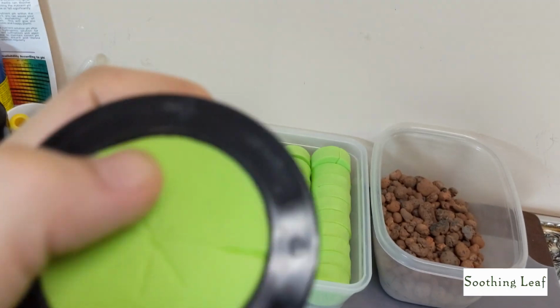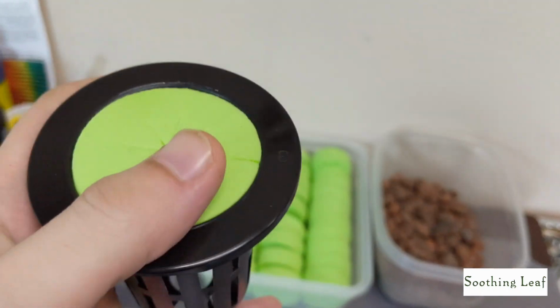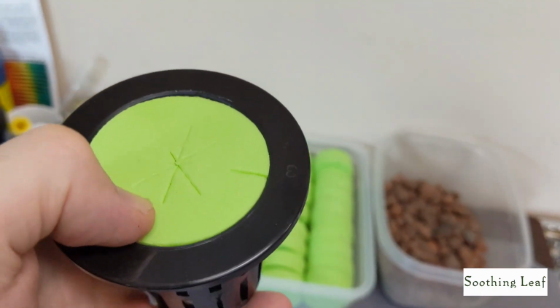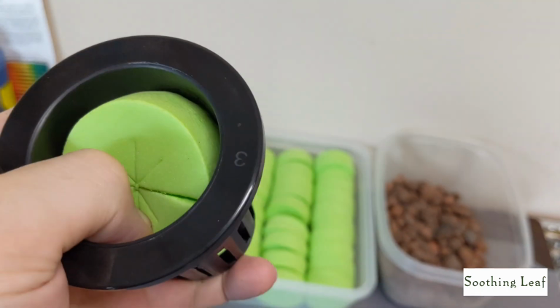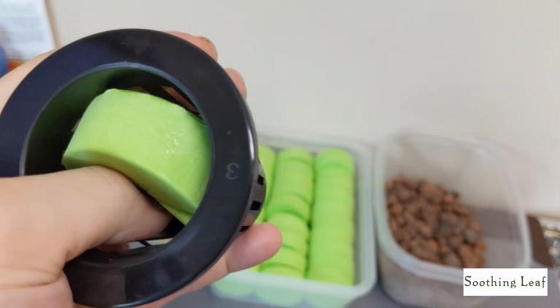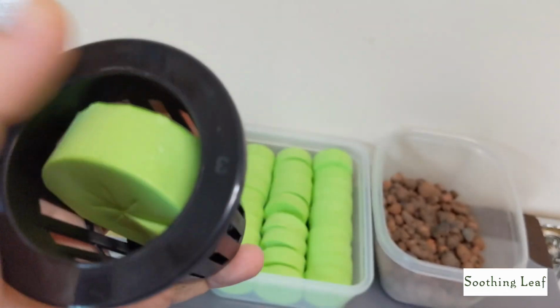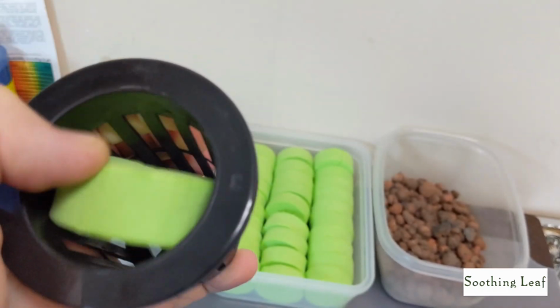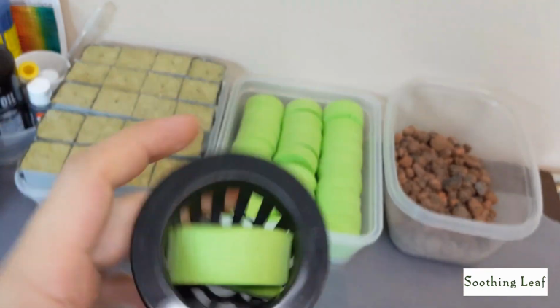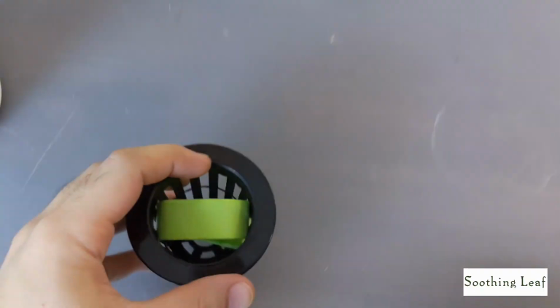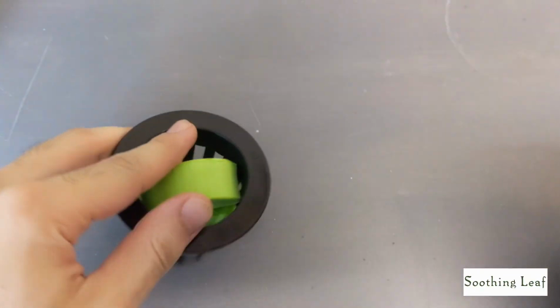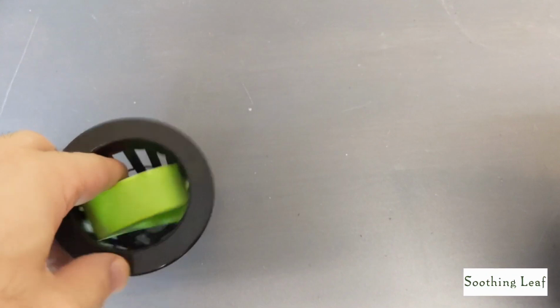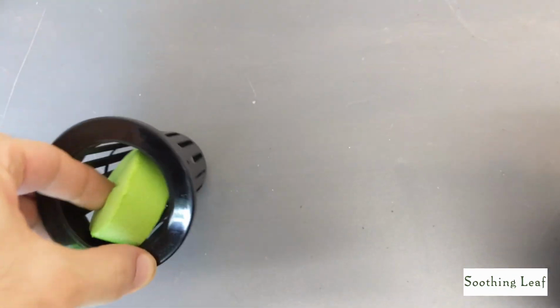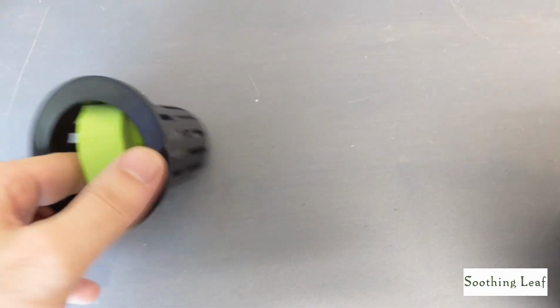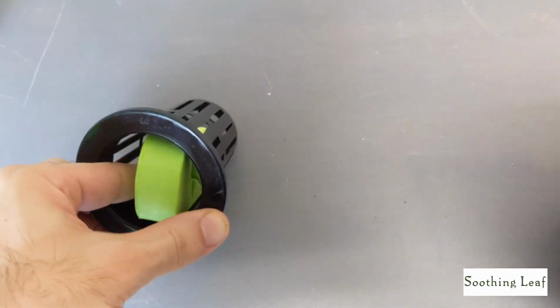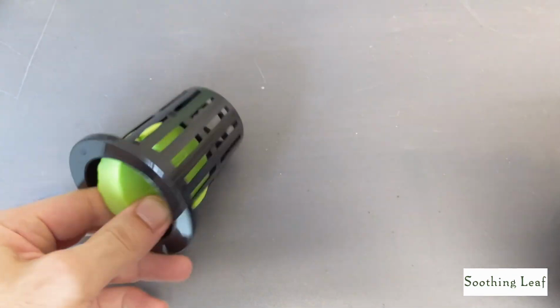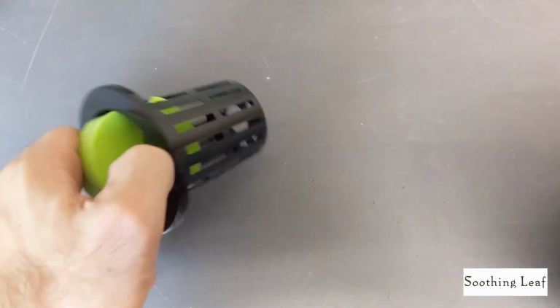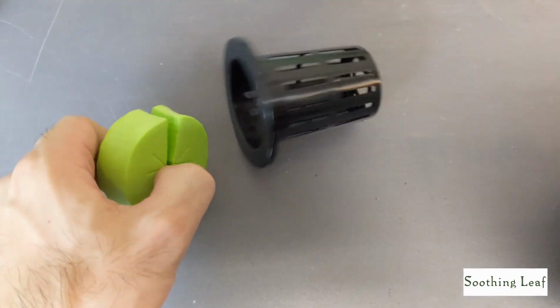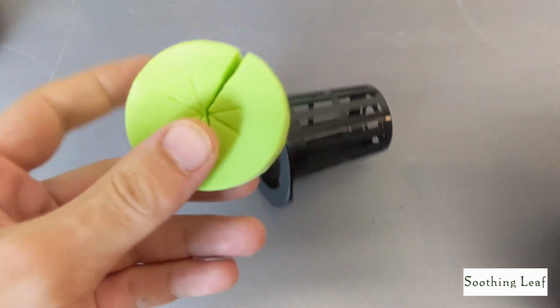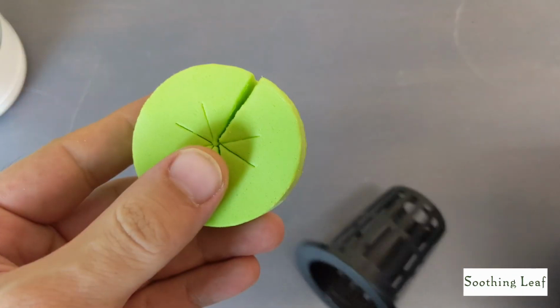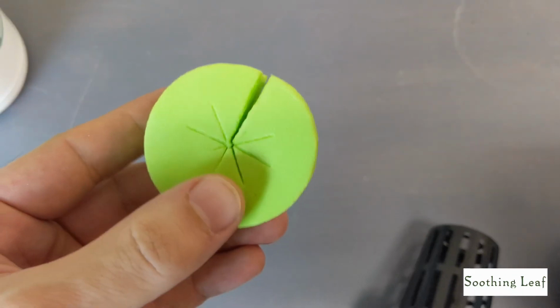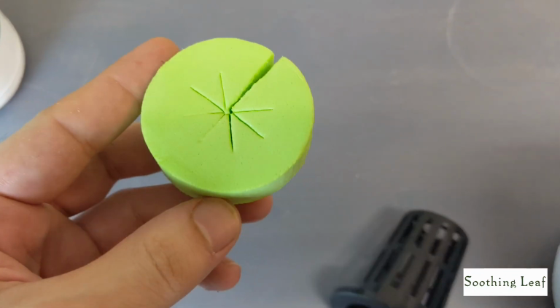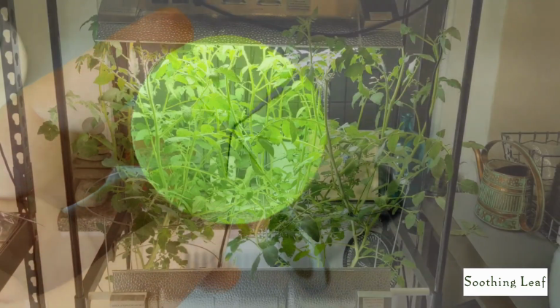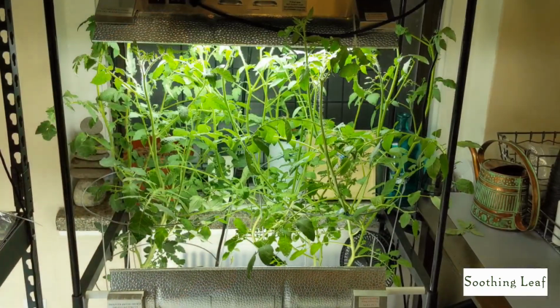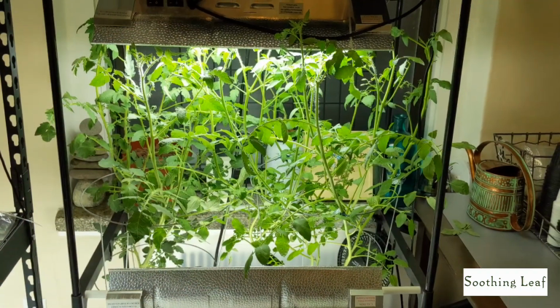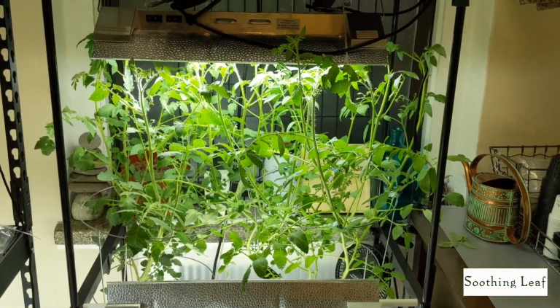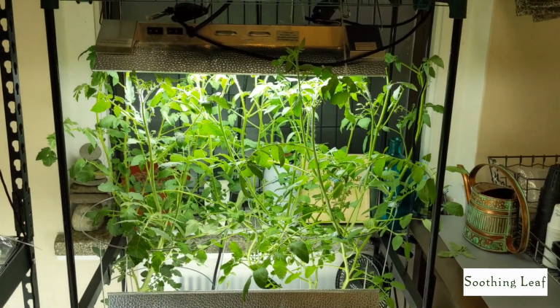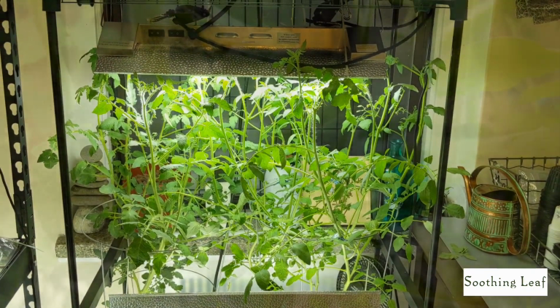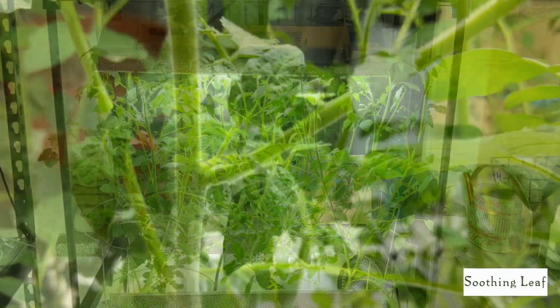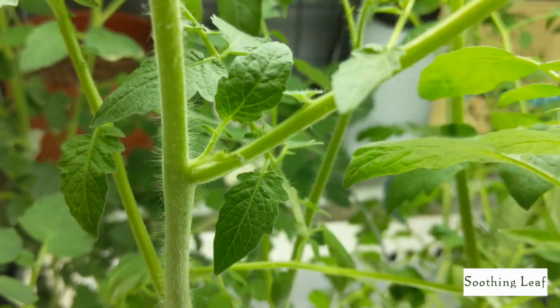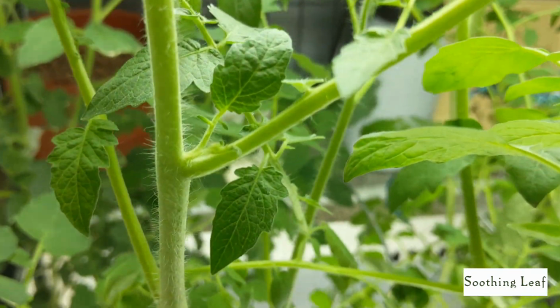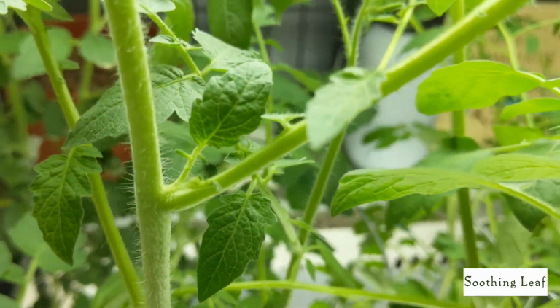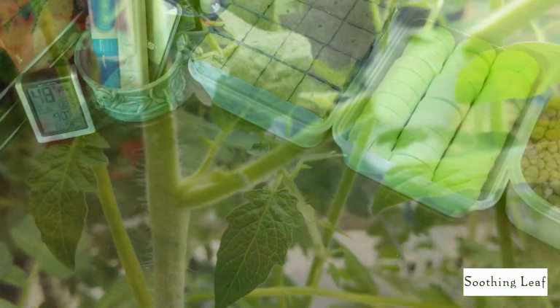It's a pretty tight fit — all you do is push one end inside and it just pops right in, easy as that. Best part about those is they're reusable.